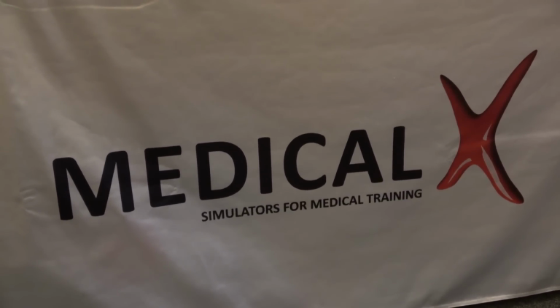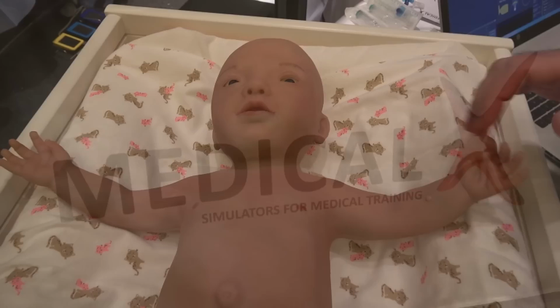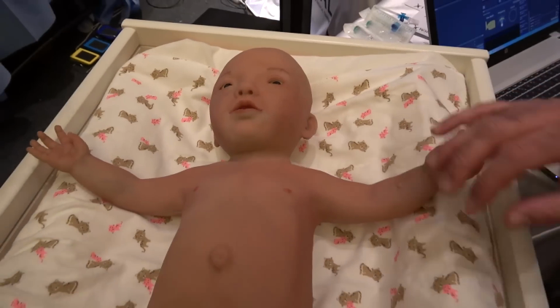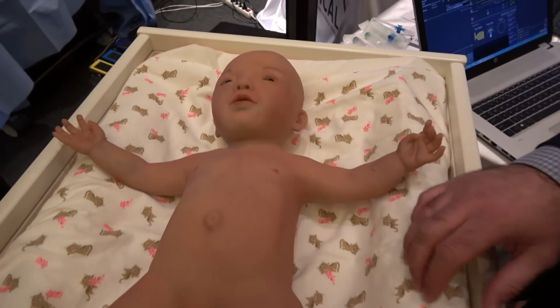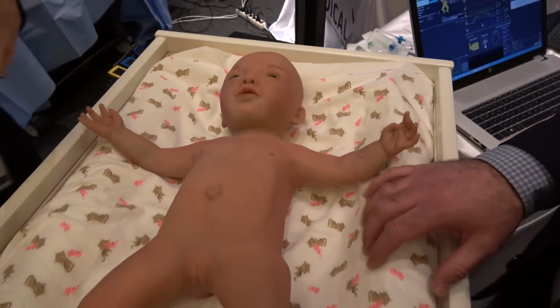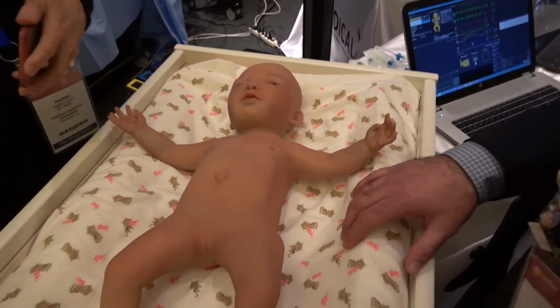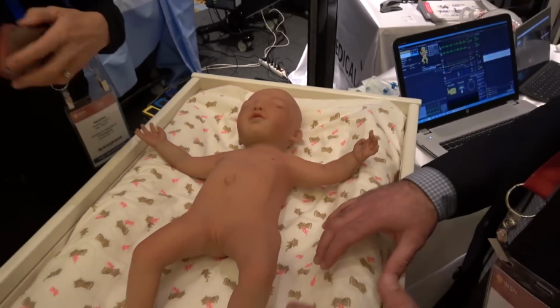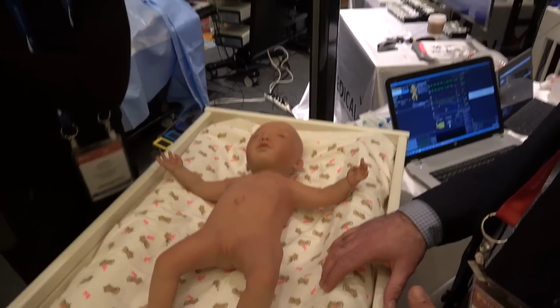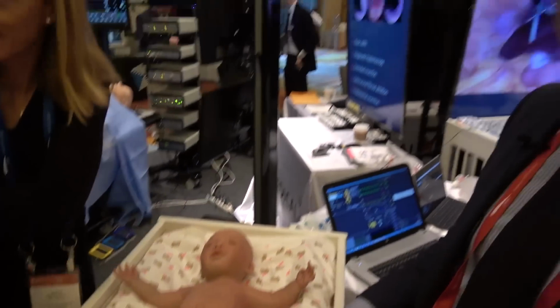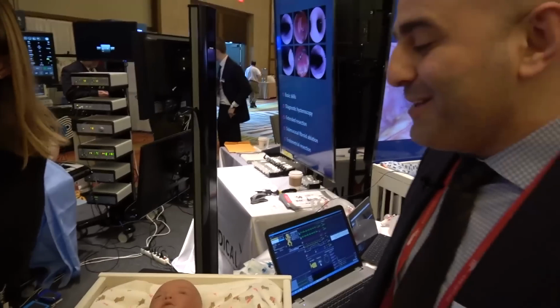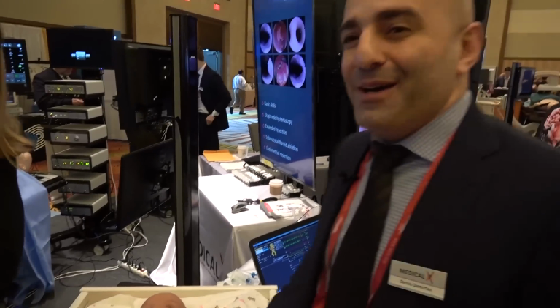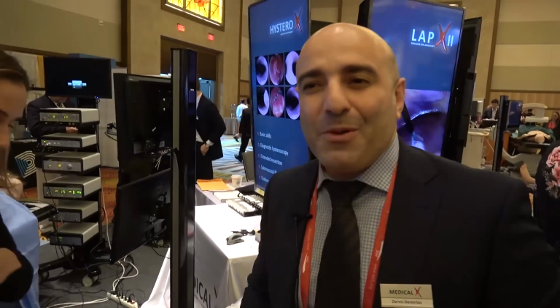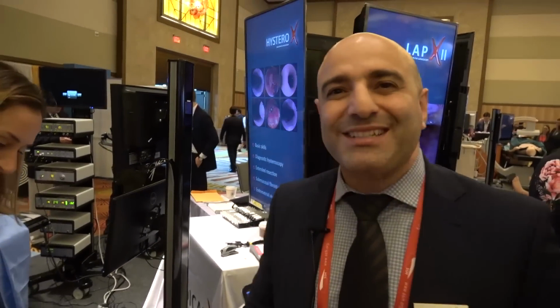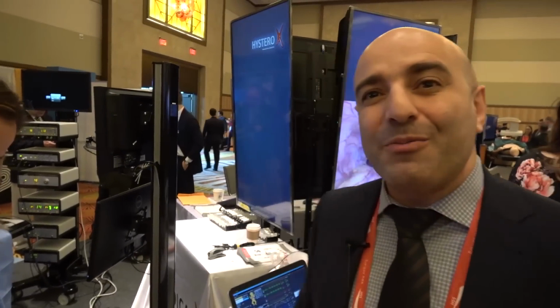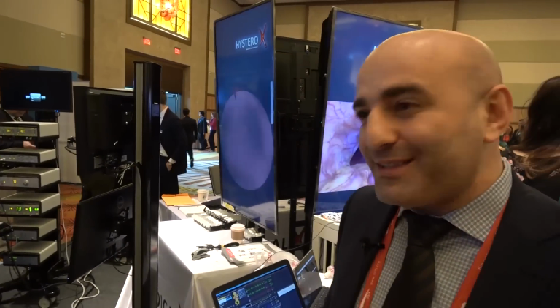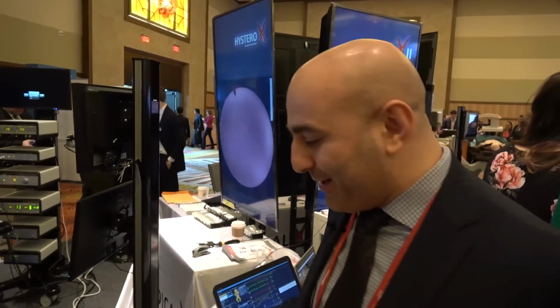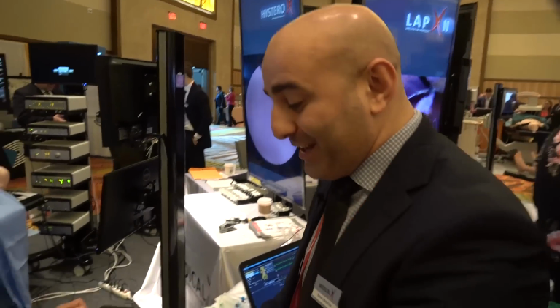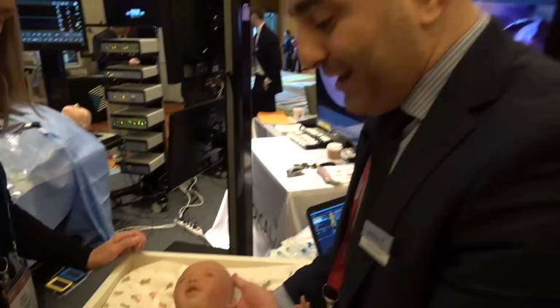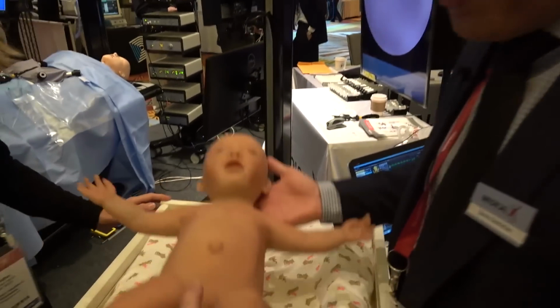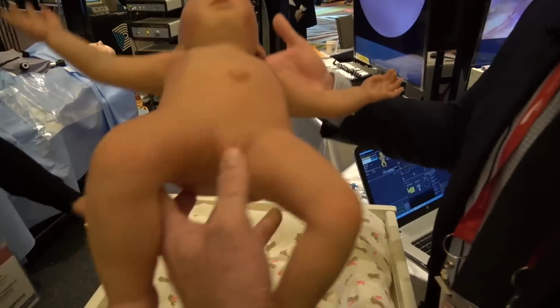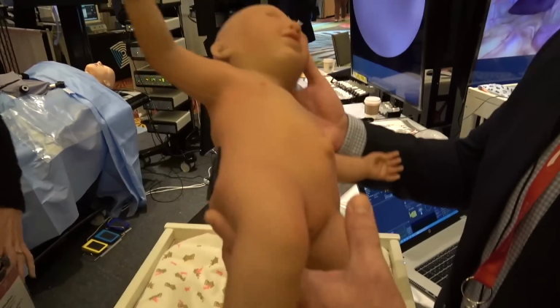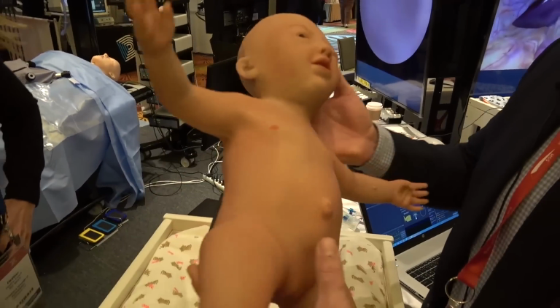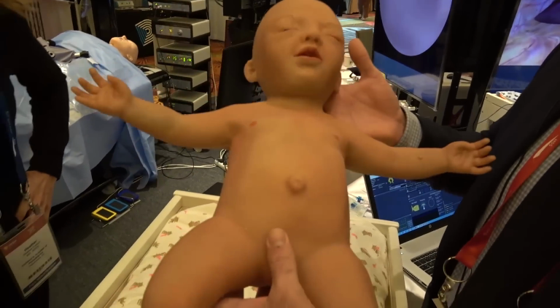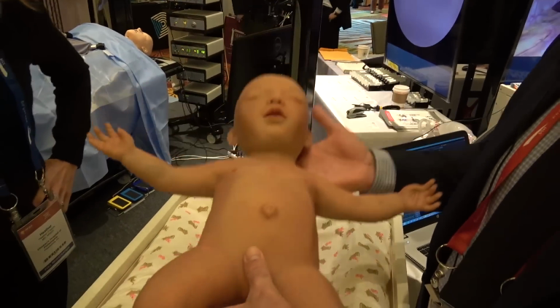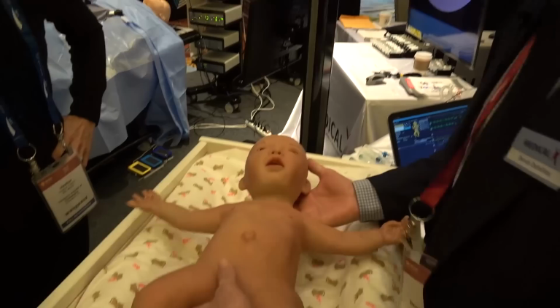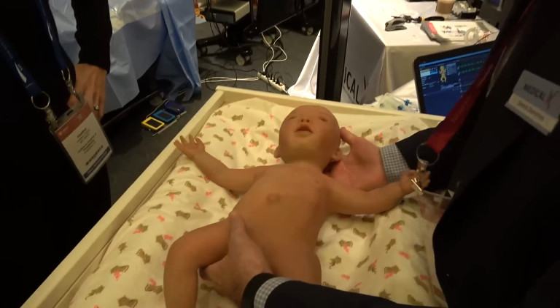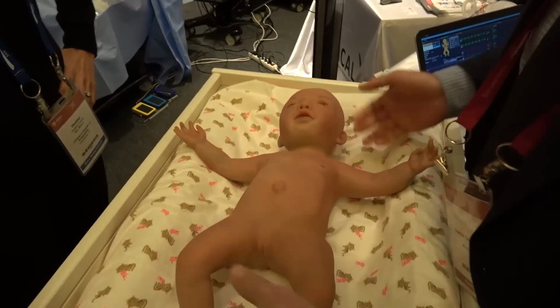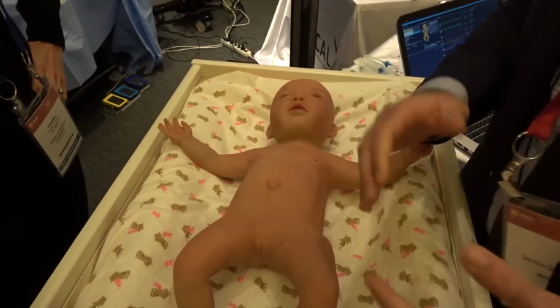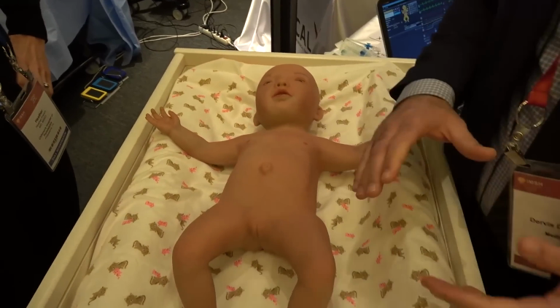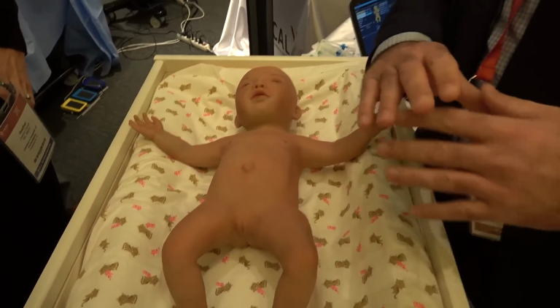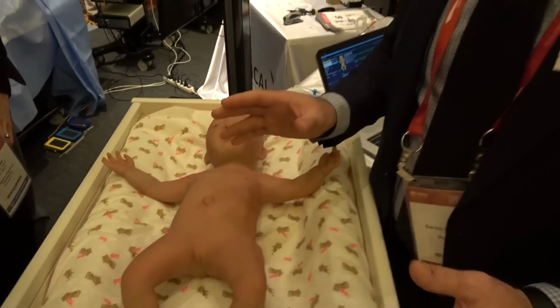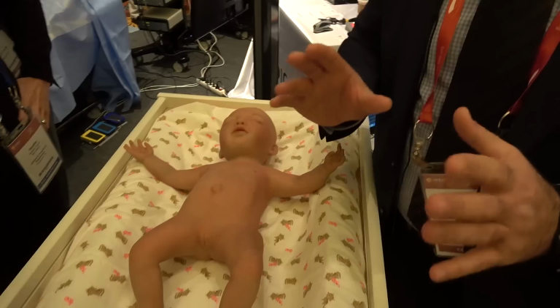This is the Neenah Simulator. What's exciting about this simulator is that it is completely wireless, it is stateless, and it runs more than eight hours of continuous play.